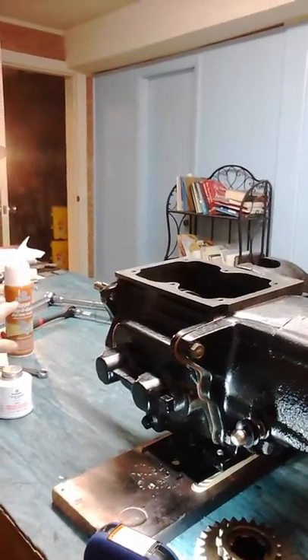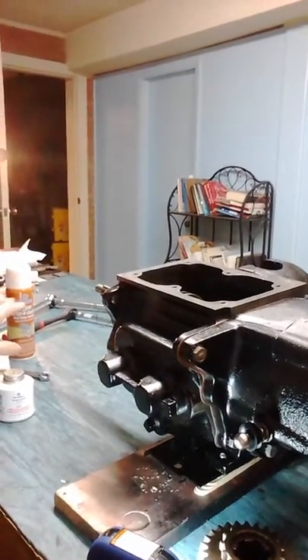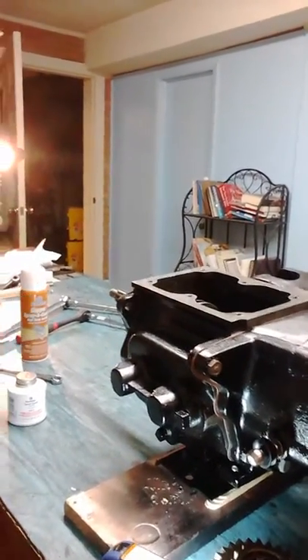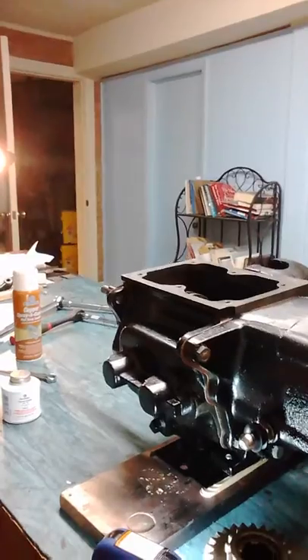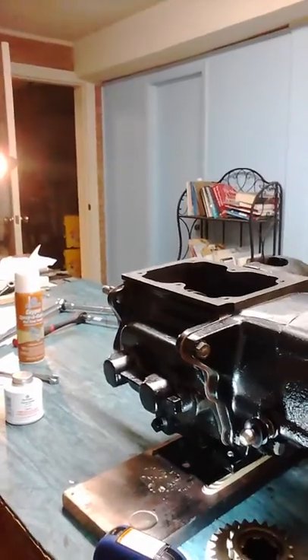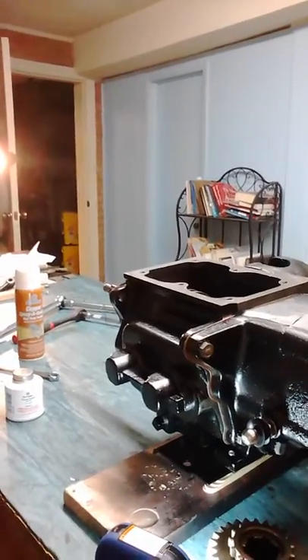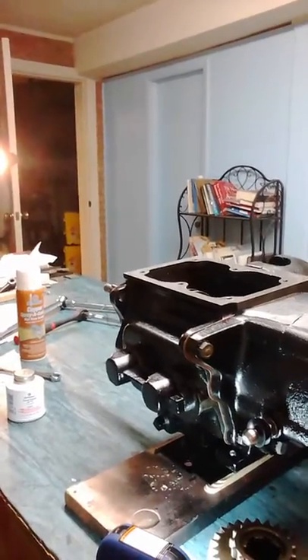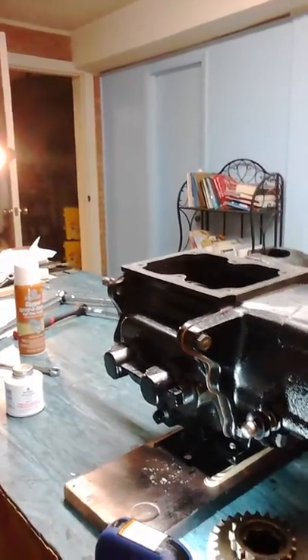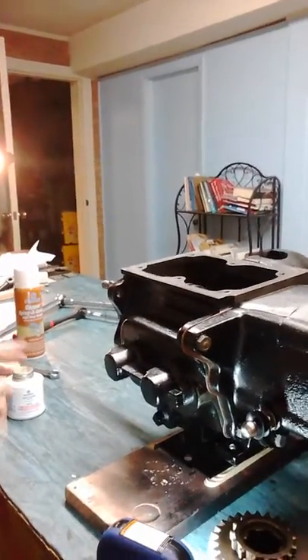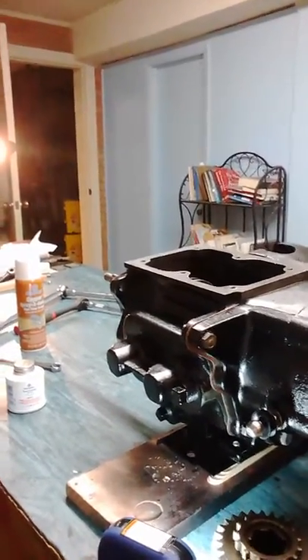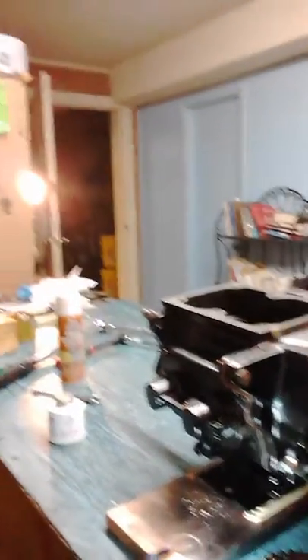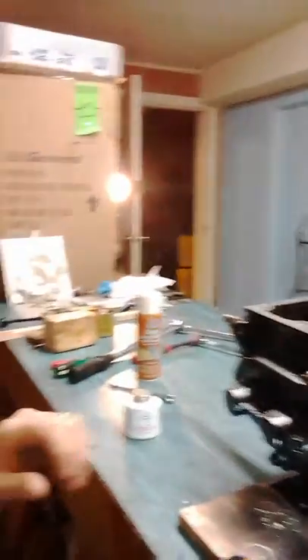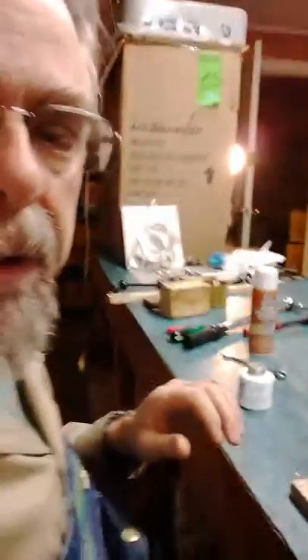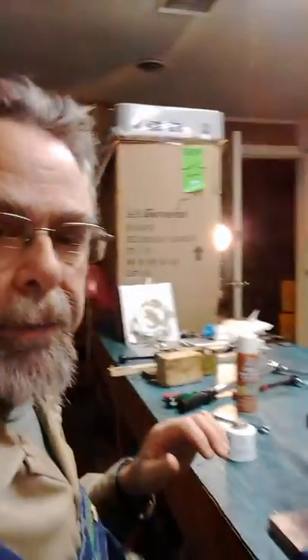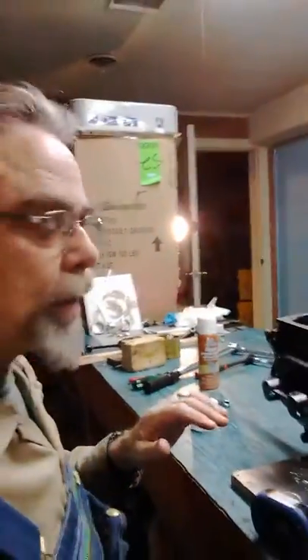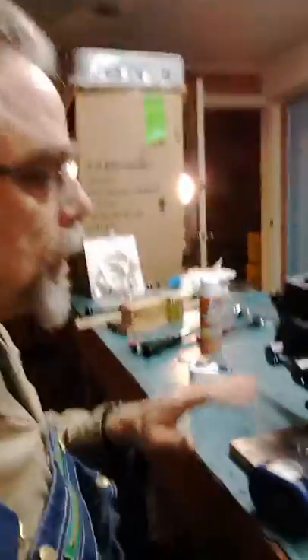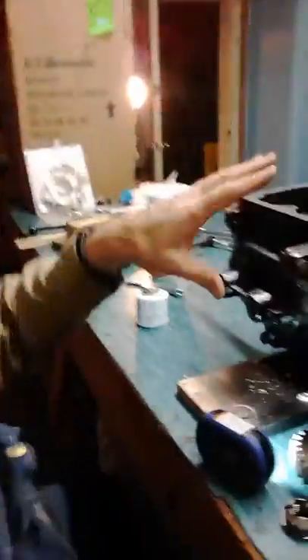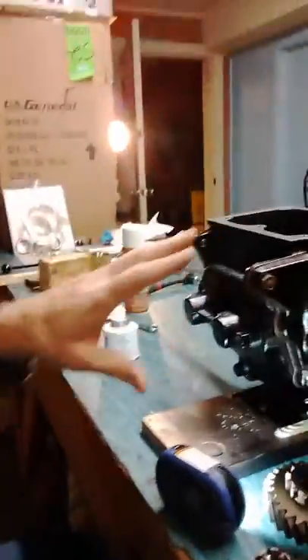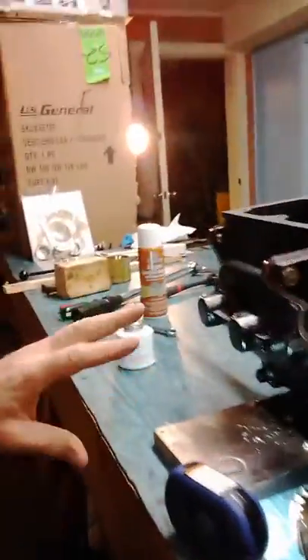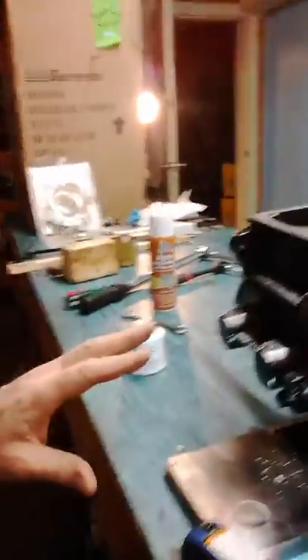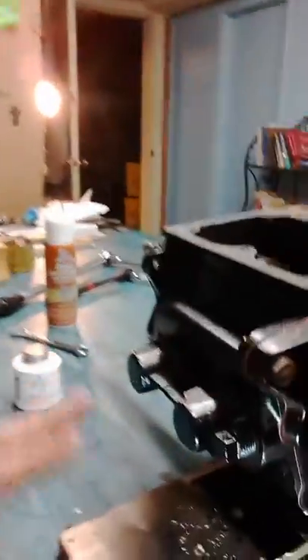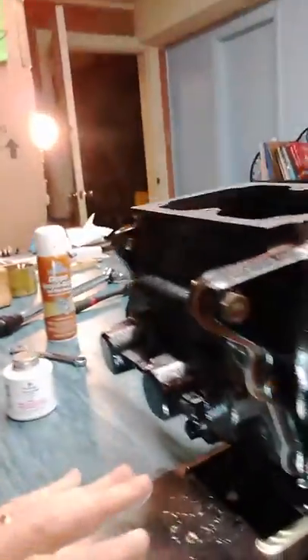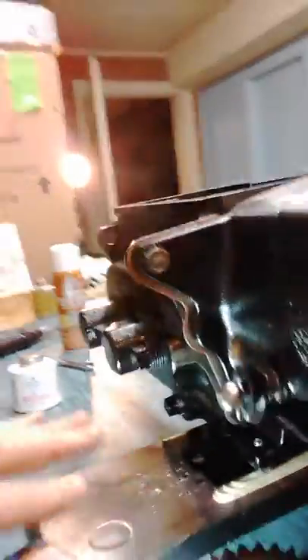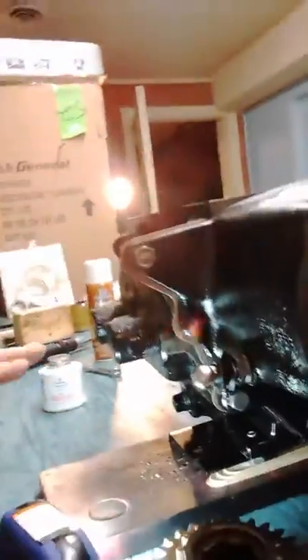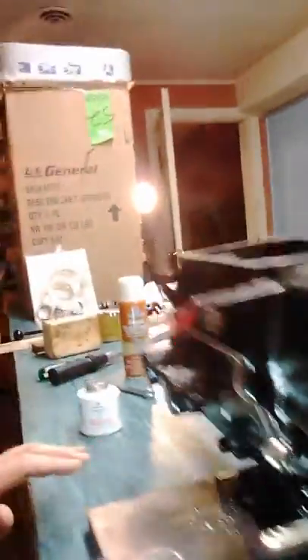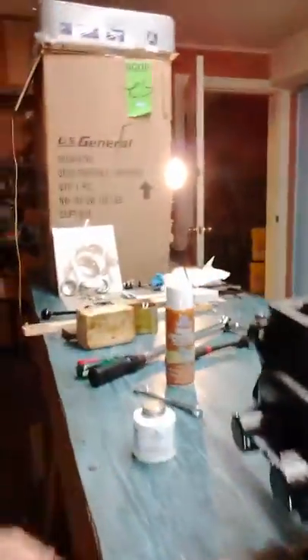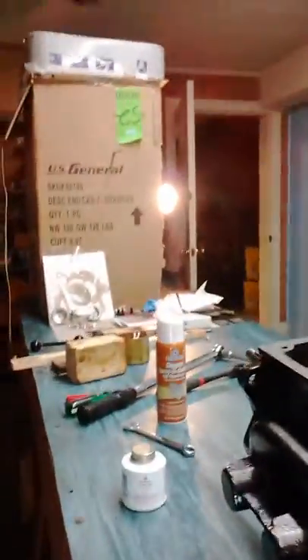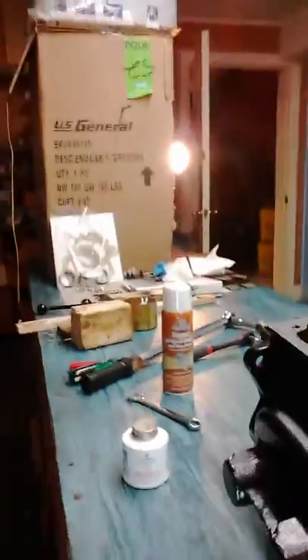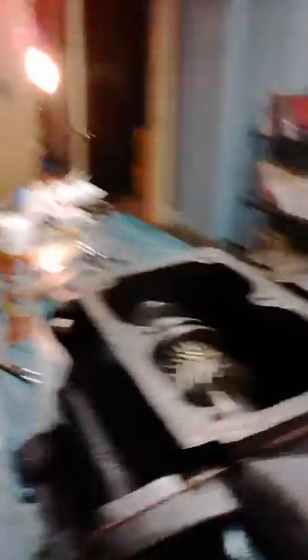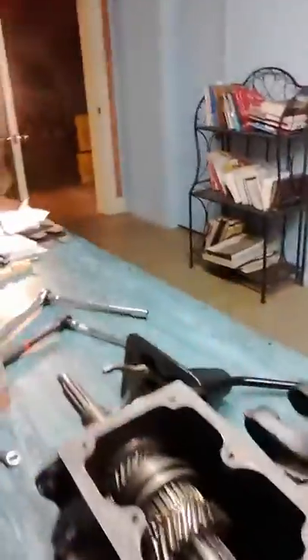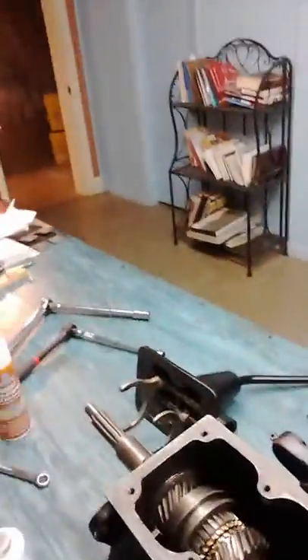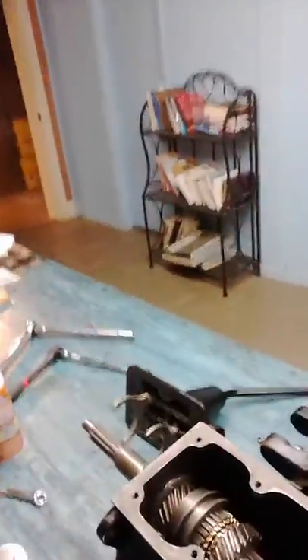For a really smooth surface like this, I like using the copper spray — it's not as messy. If it was a rougher surface, I might've used the aviation gasket seal or something — it's a little bit thicker. So it all went together good, all torqued, and everything is good. It worked out really well.